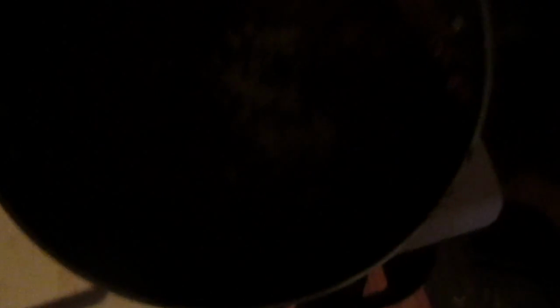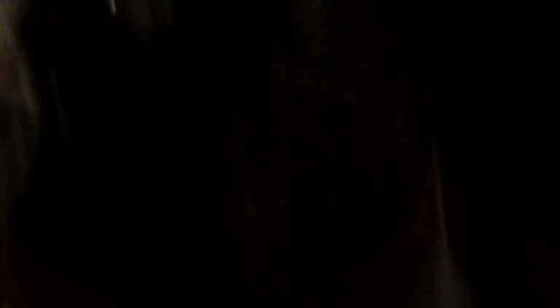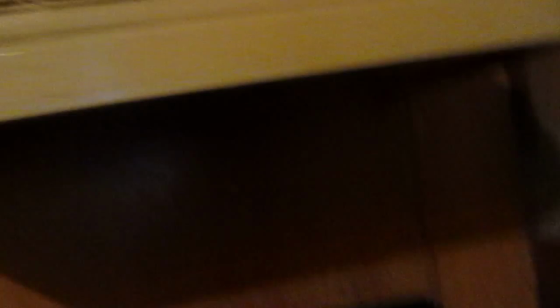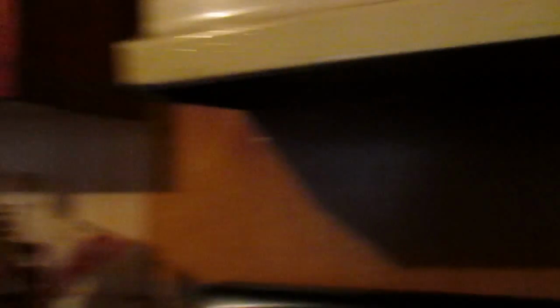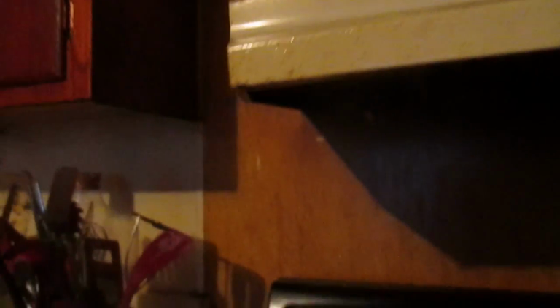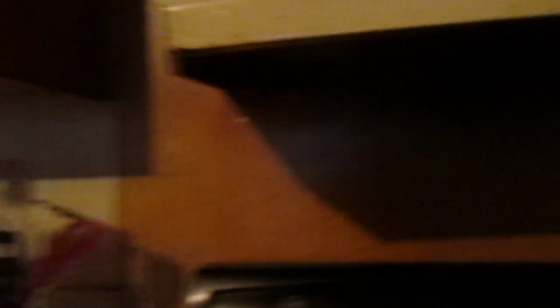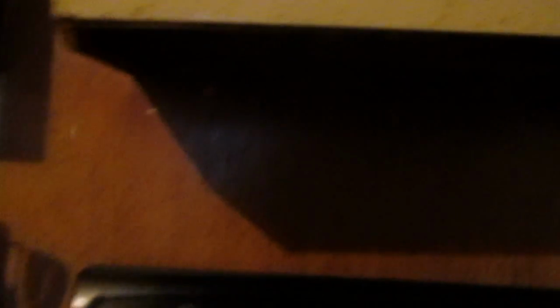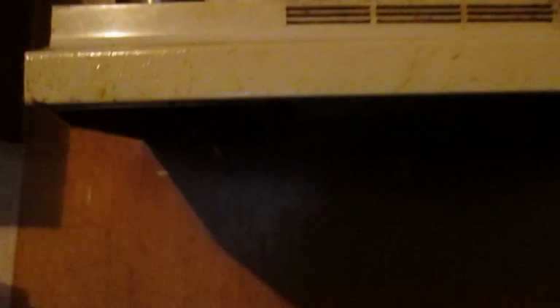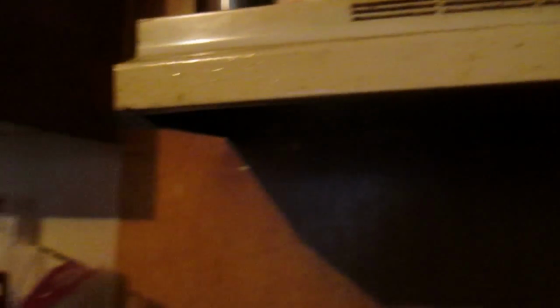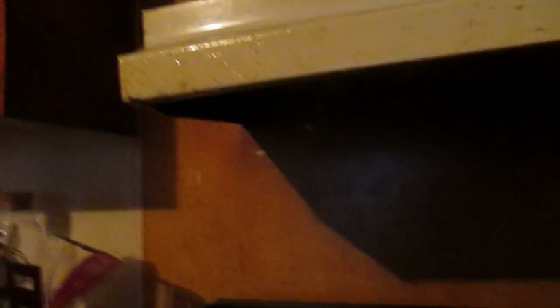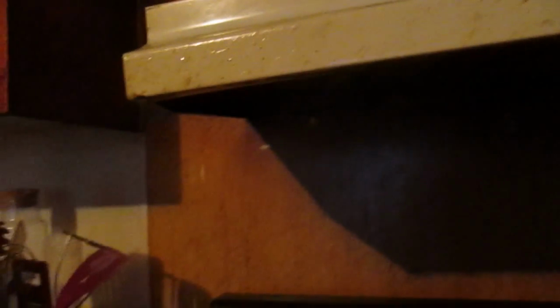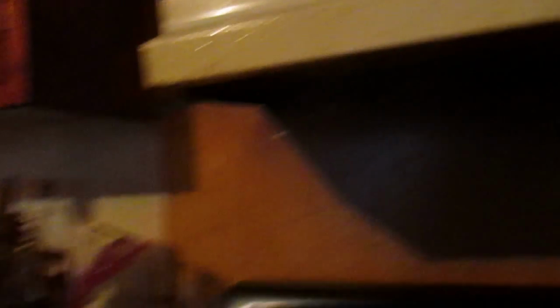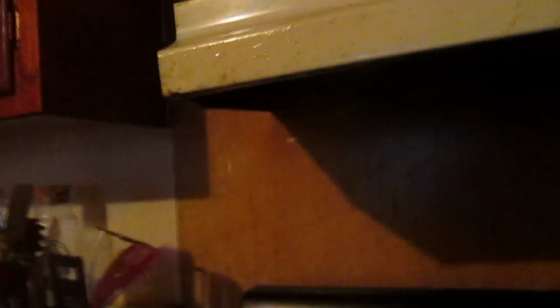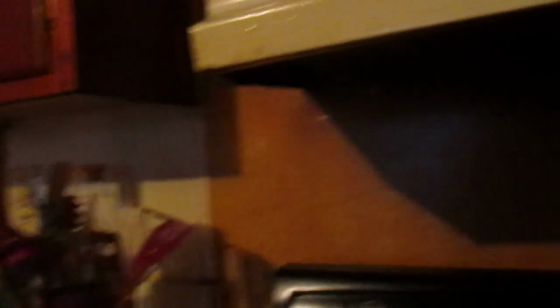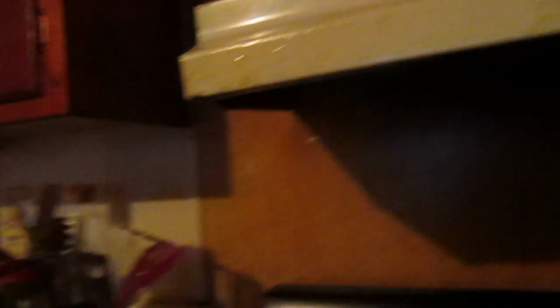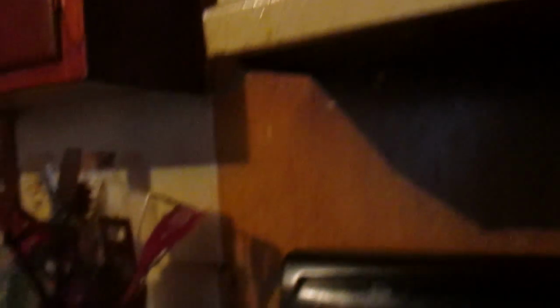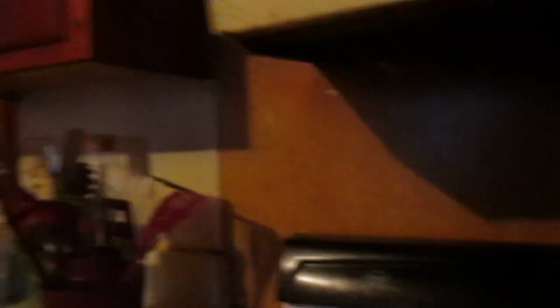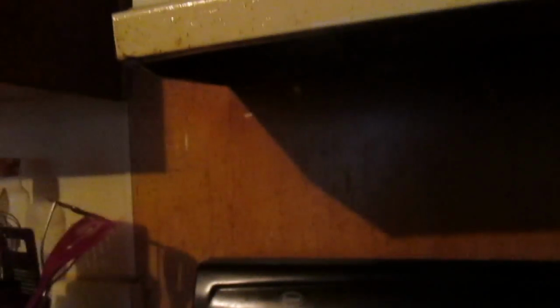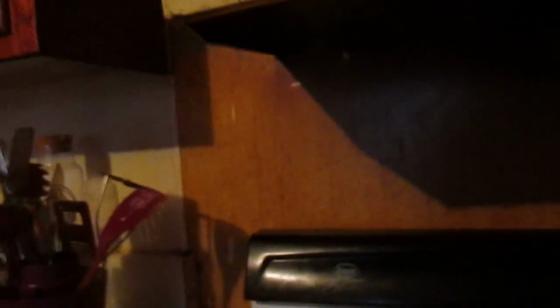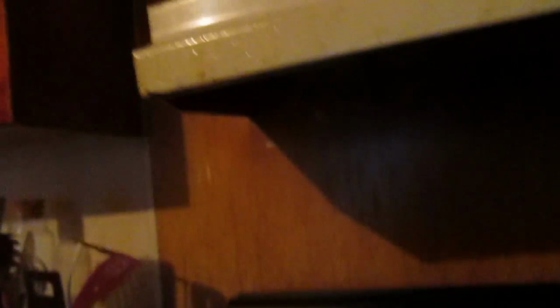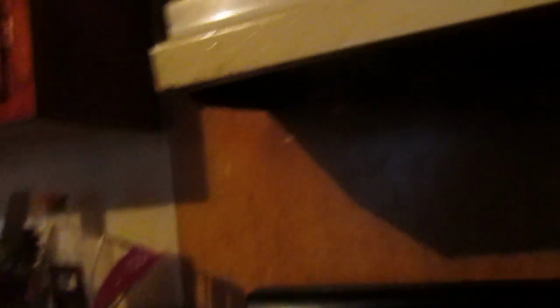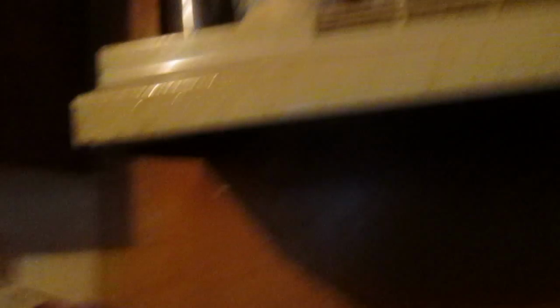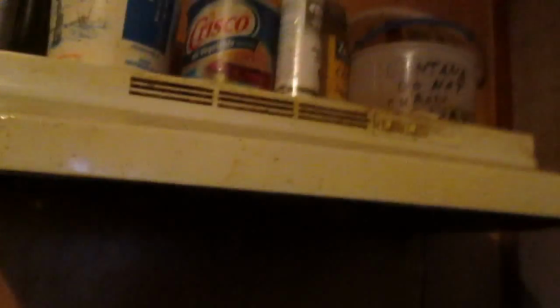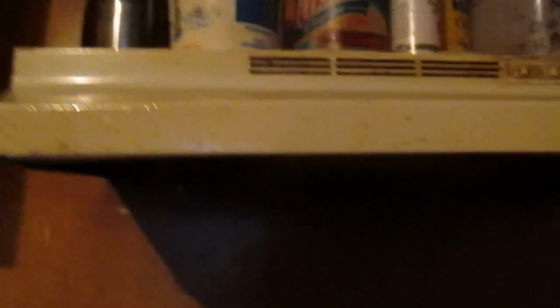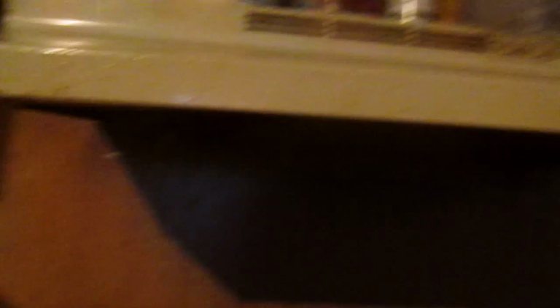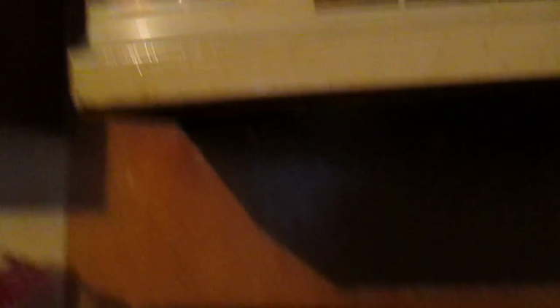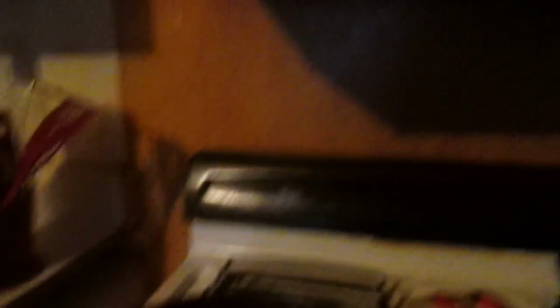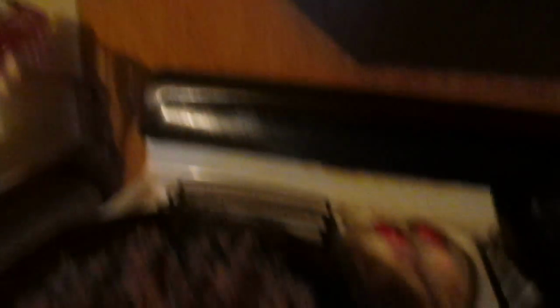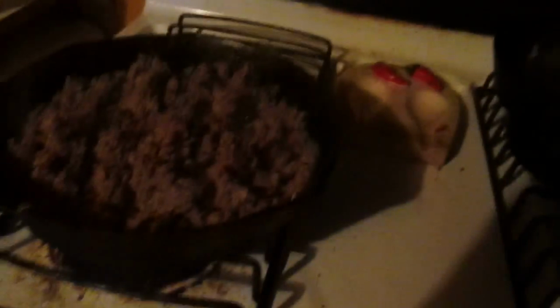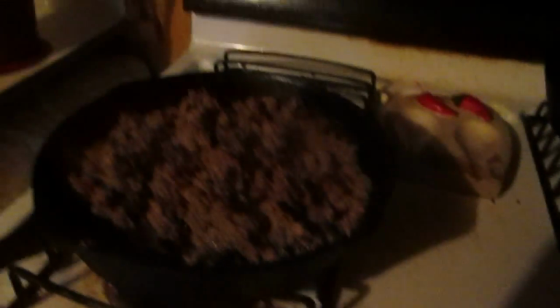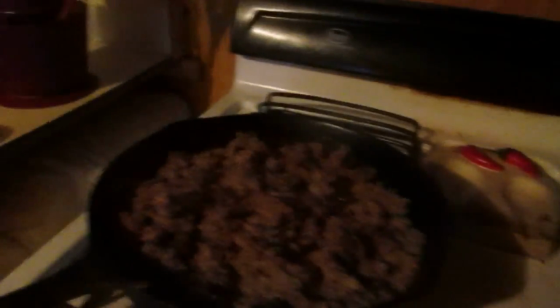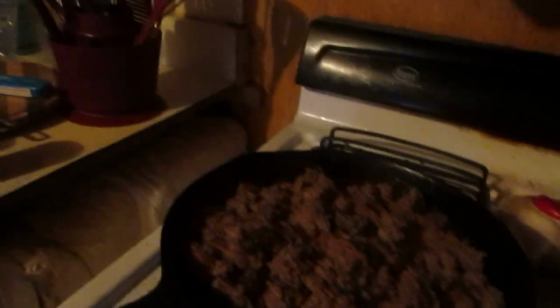I know it's kind of dark, but you got your beans, tomato sauce, your onions. You can also put bell pepper in there as well.